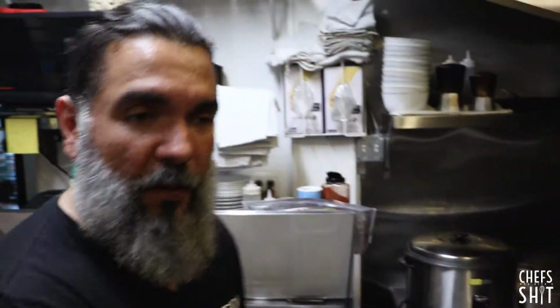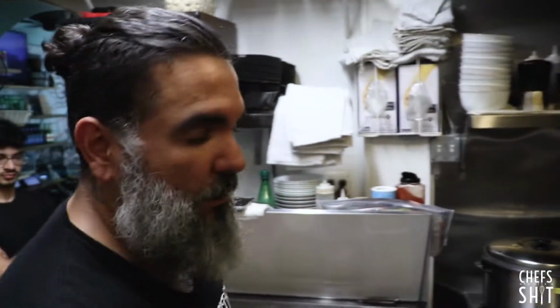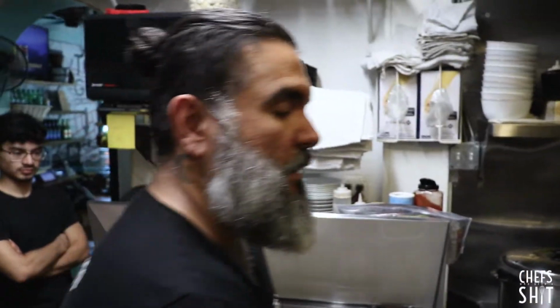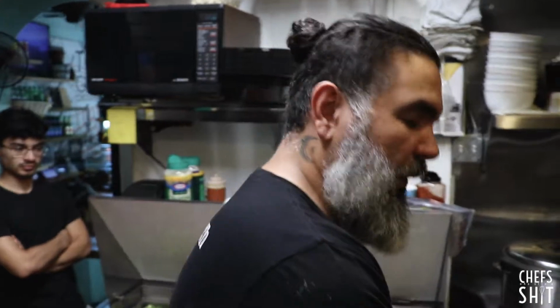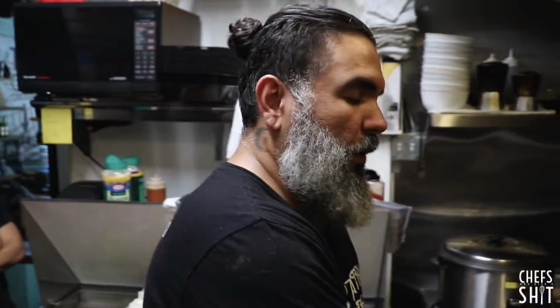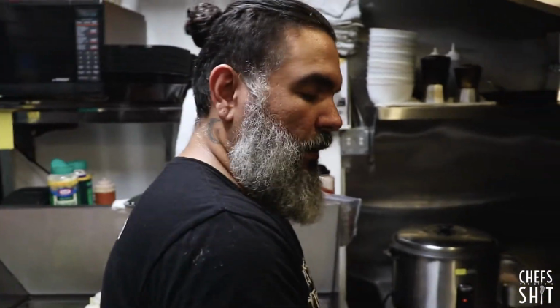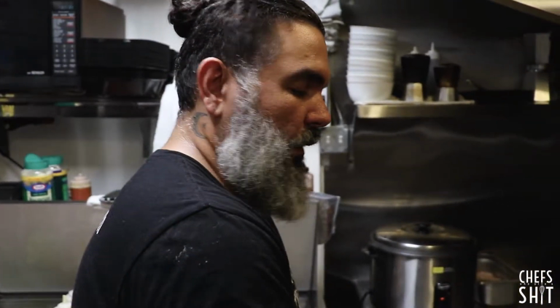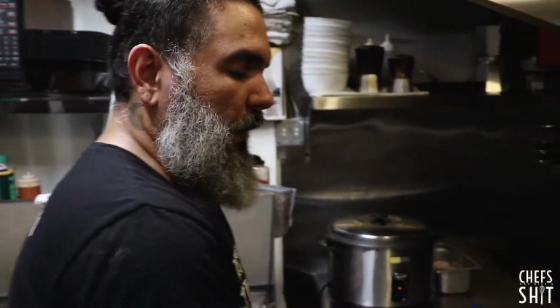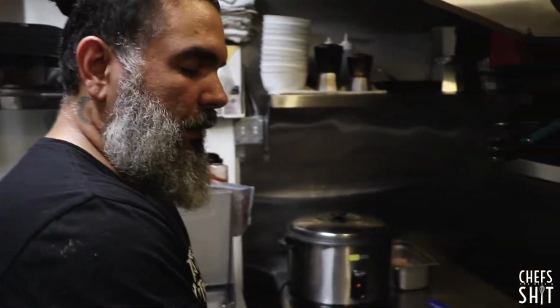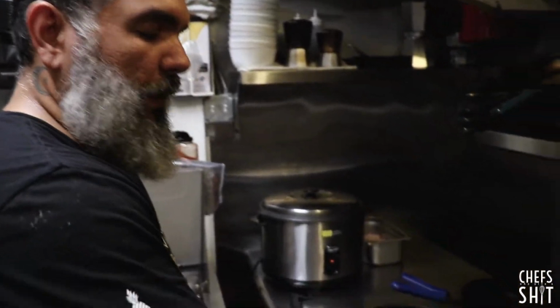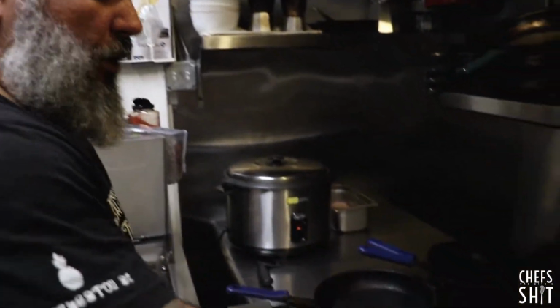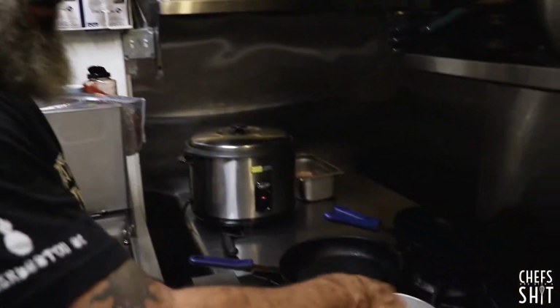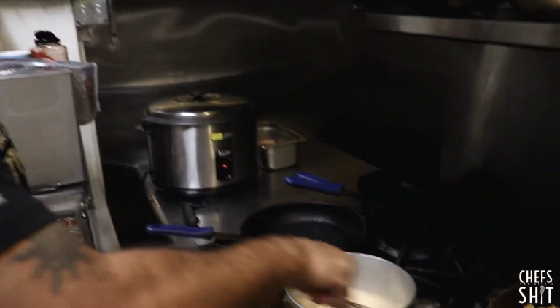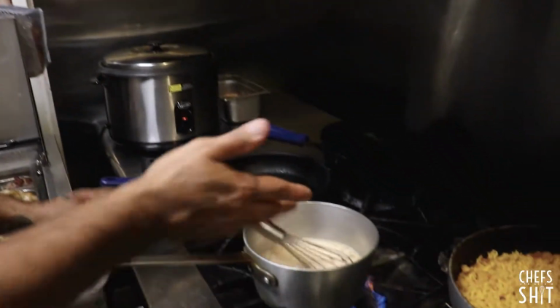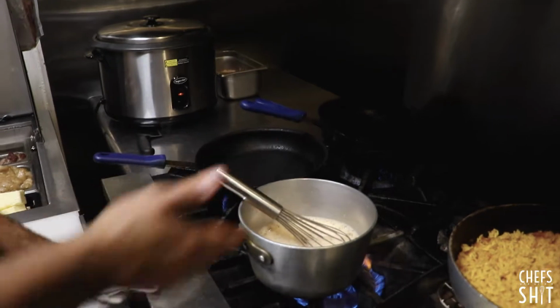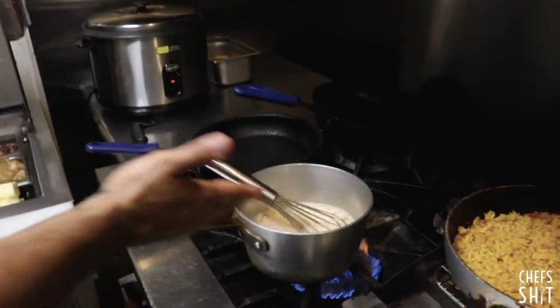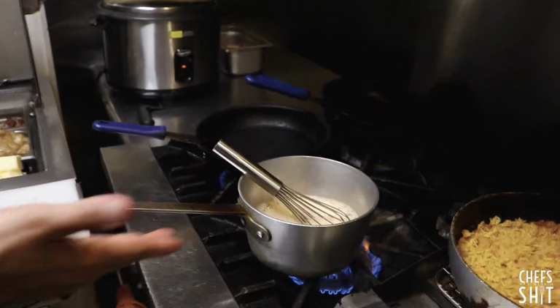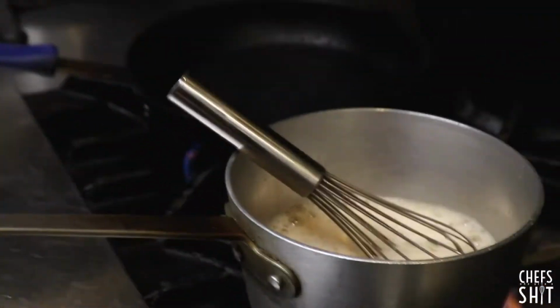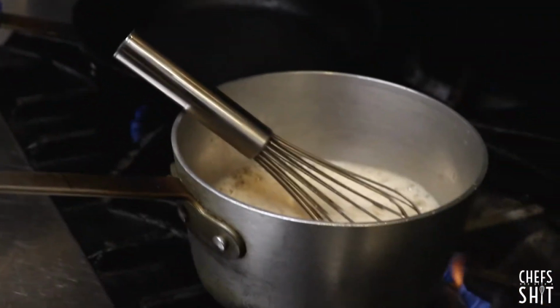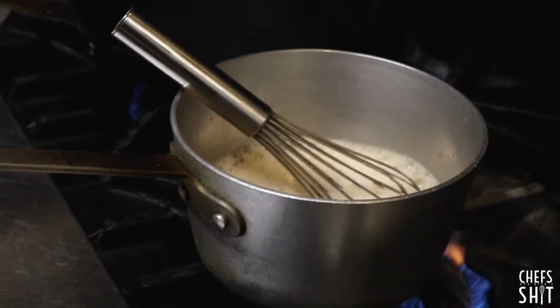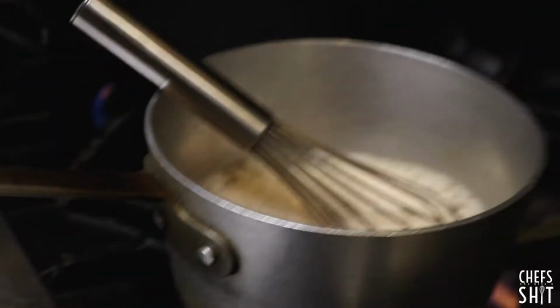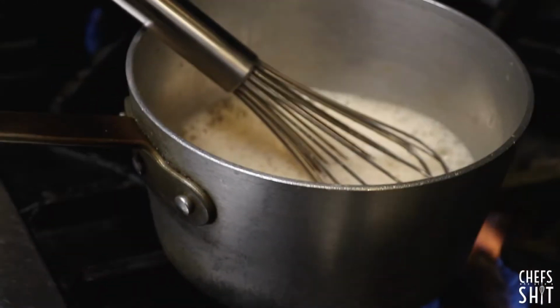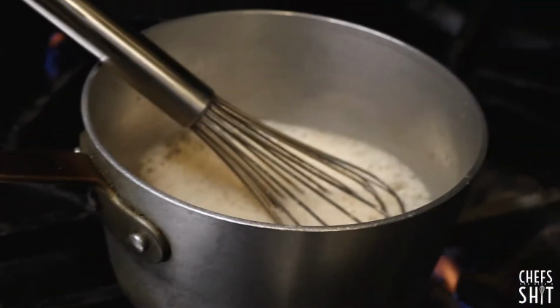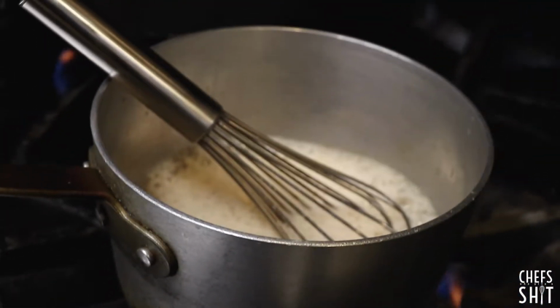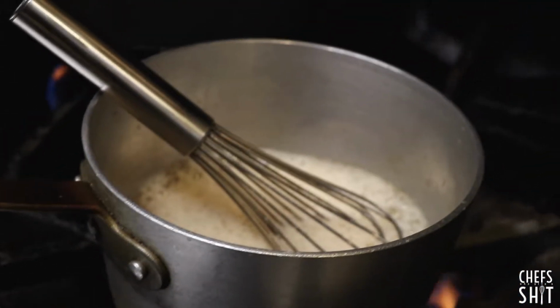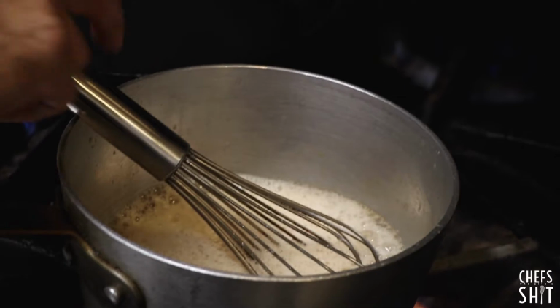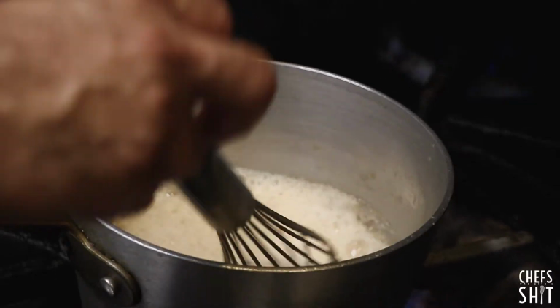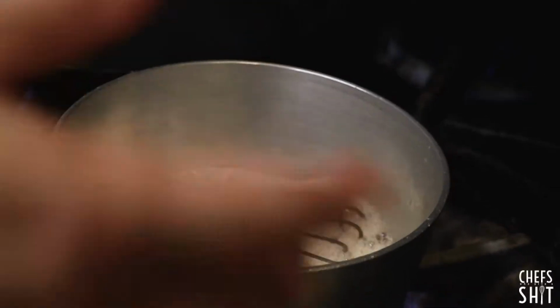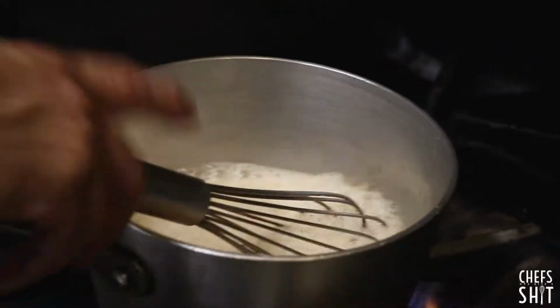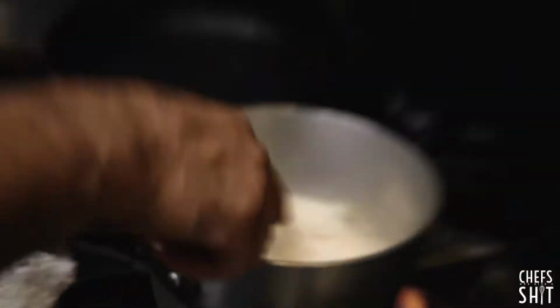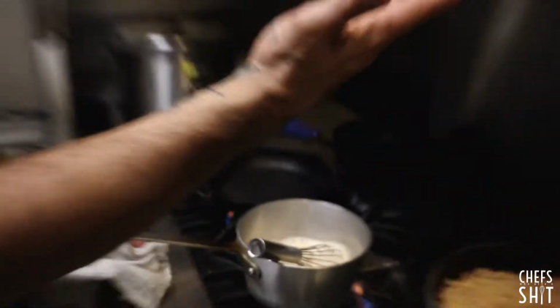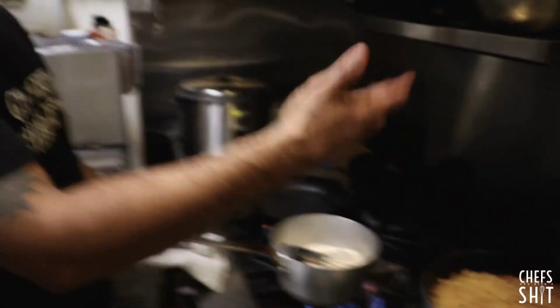Café con leche means café with milk. It doesn't mean a latte. It doesn't mean a cappuccino. But if you think about it, if I put cinnamon in this, it will be a cappuccino — that's the only difference. And I don't have a fancy machine. This is my fancy machine.